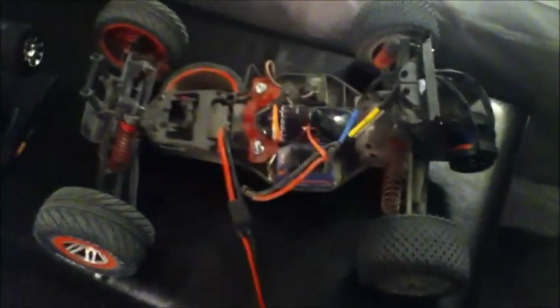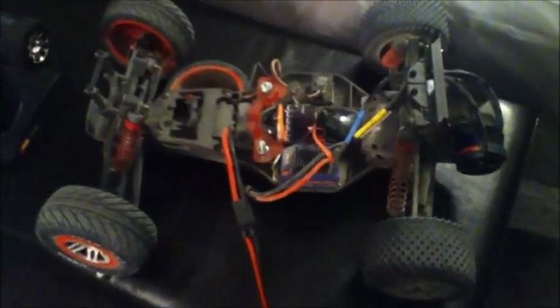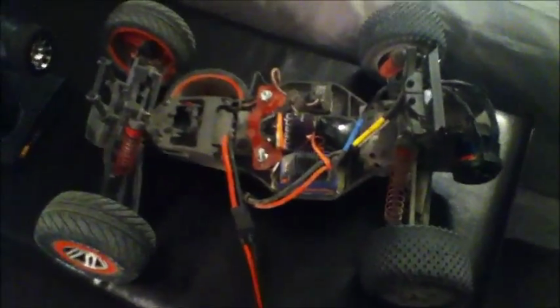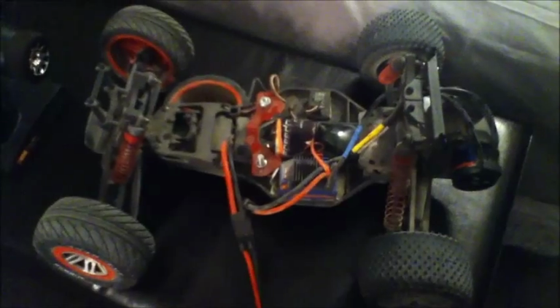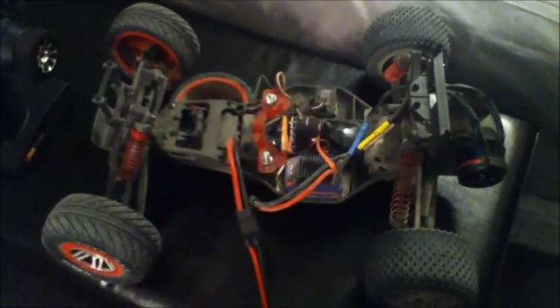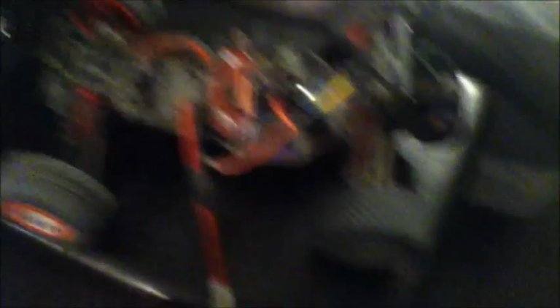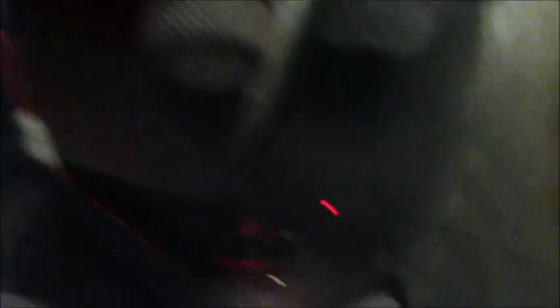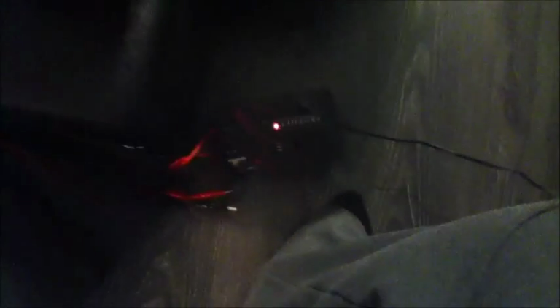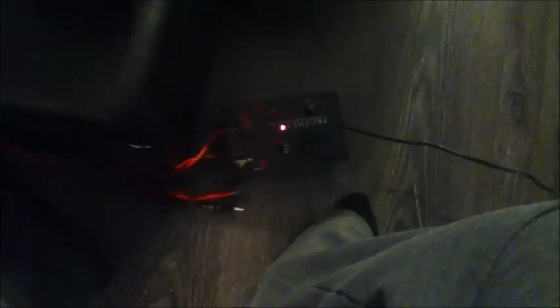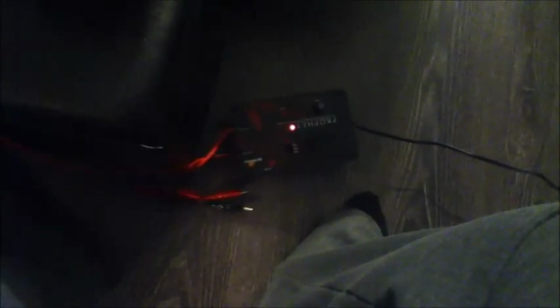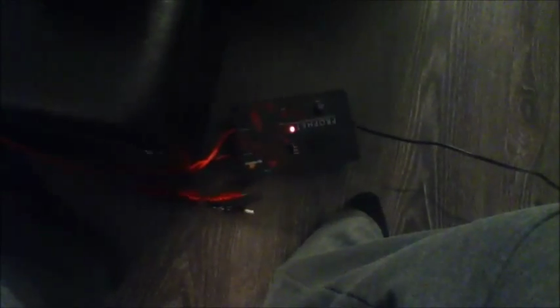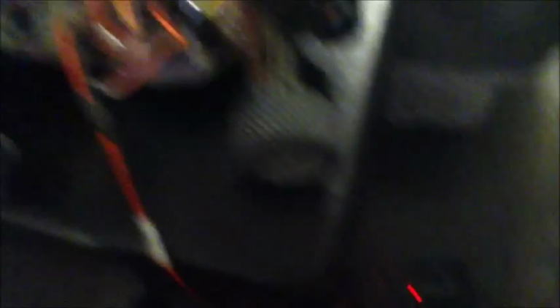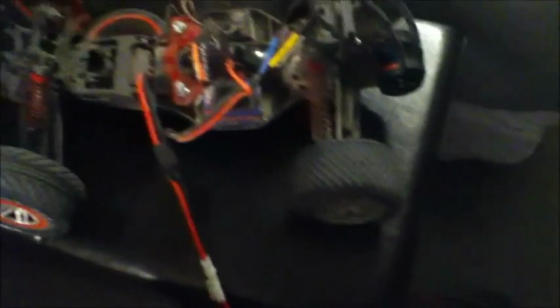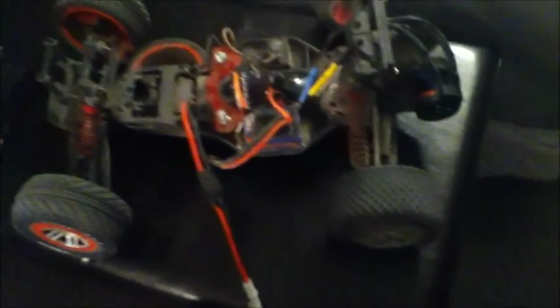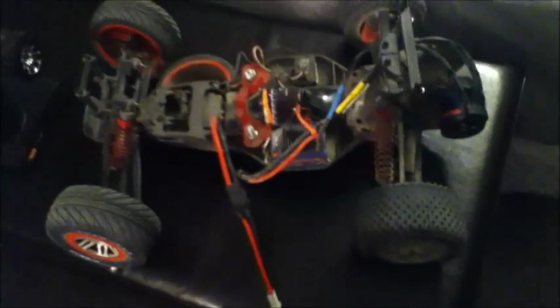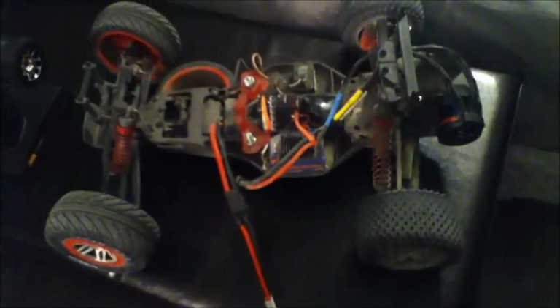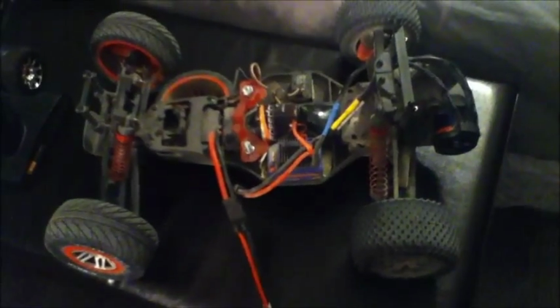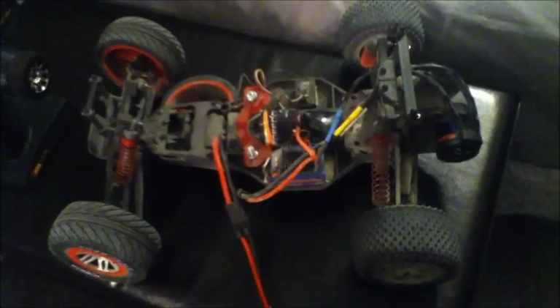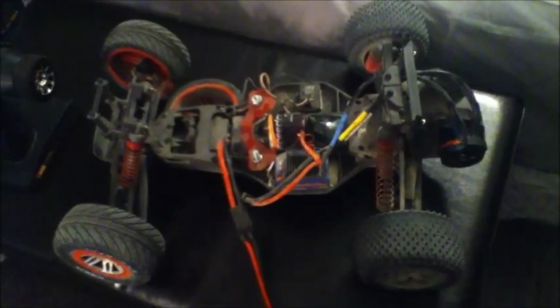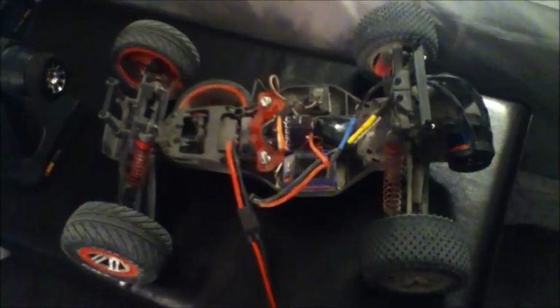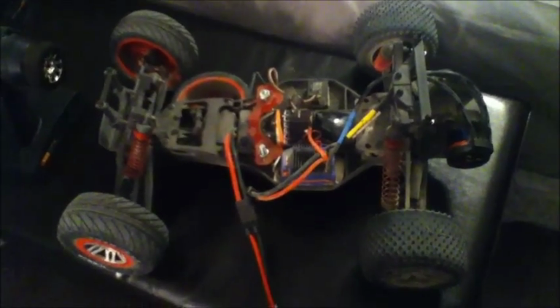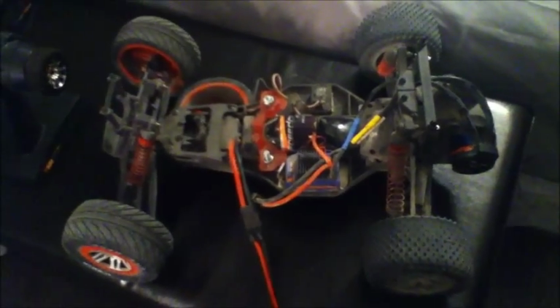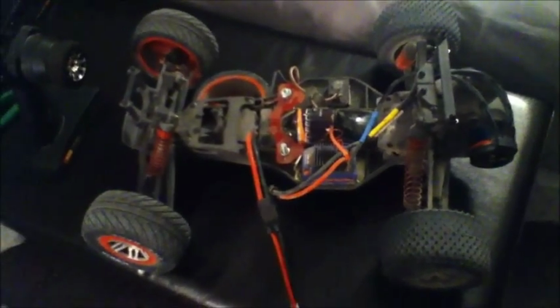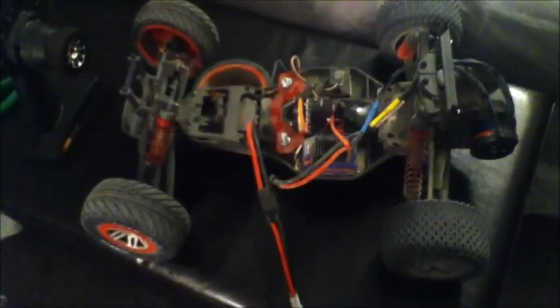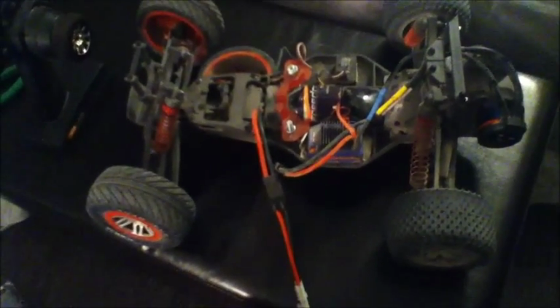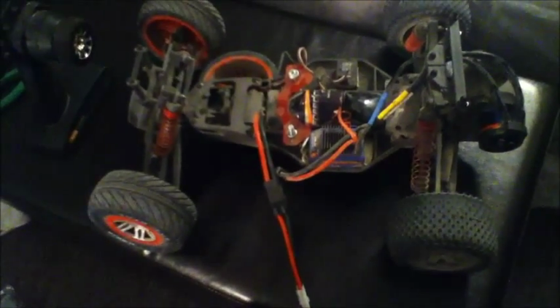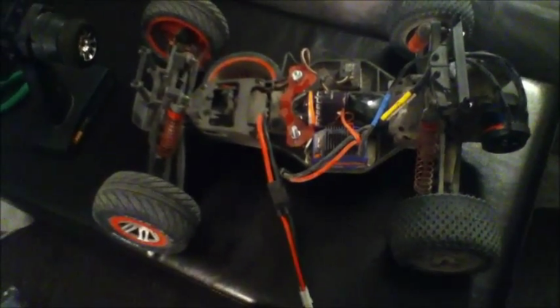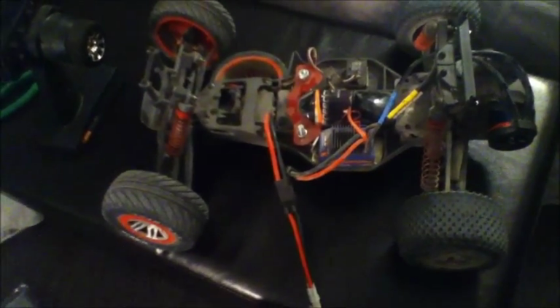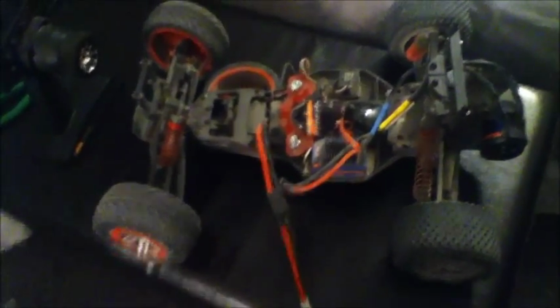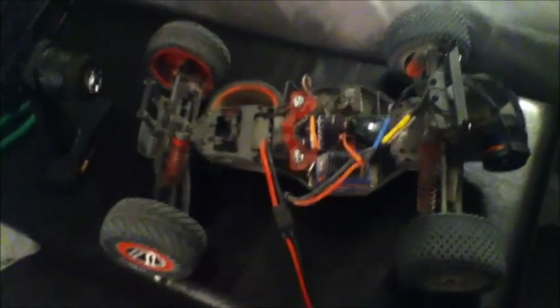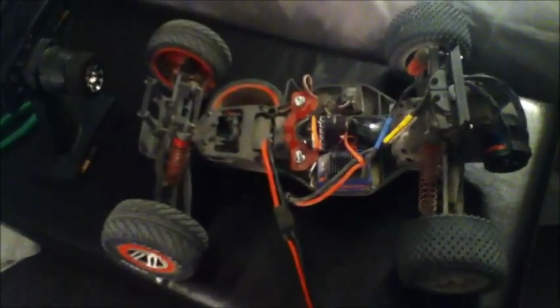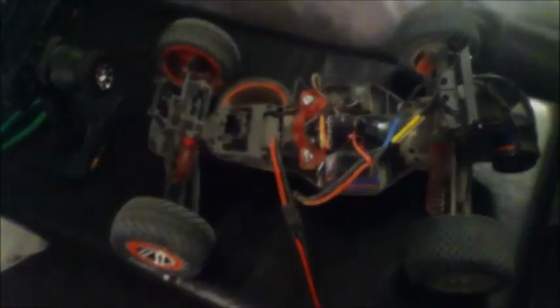I will get some shots of this thing running after it's charged — should be done soon. Hope you guys enjoy. Thanks for watching.